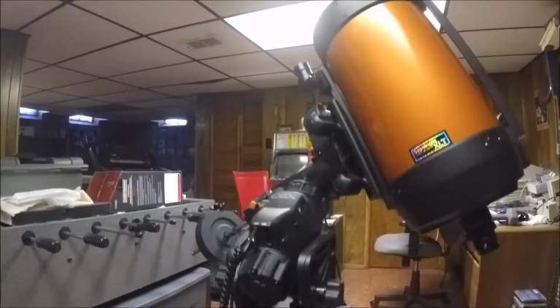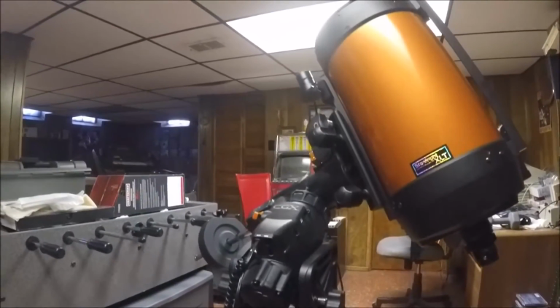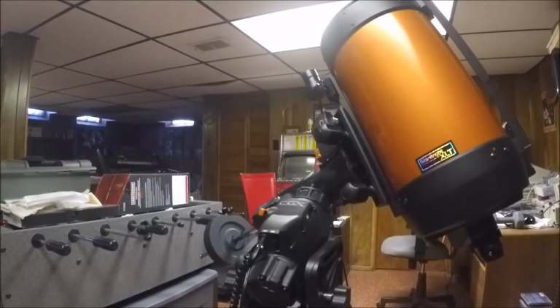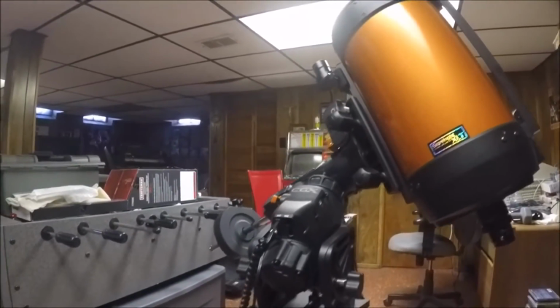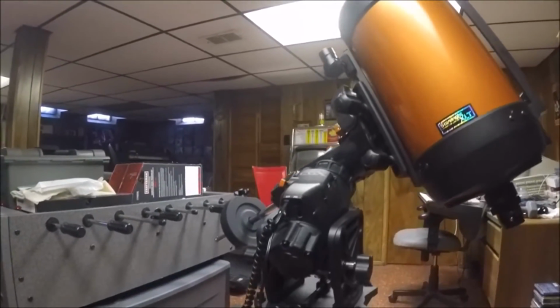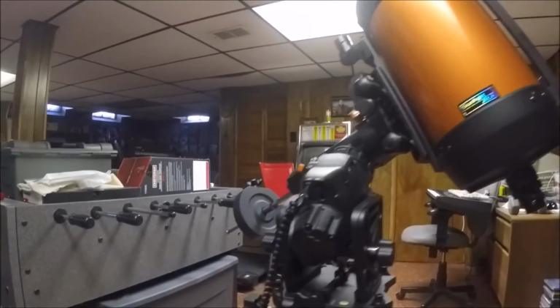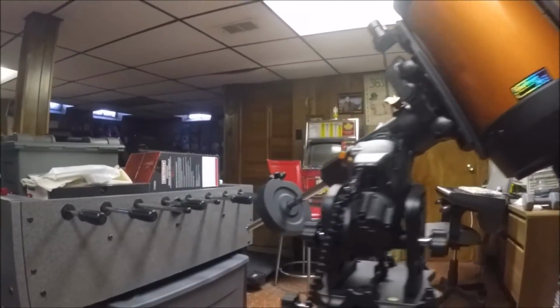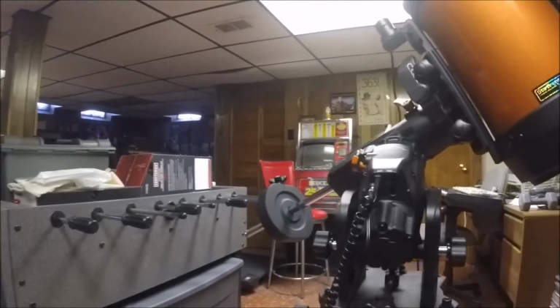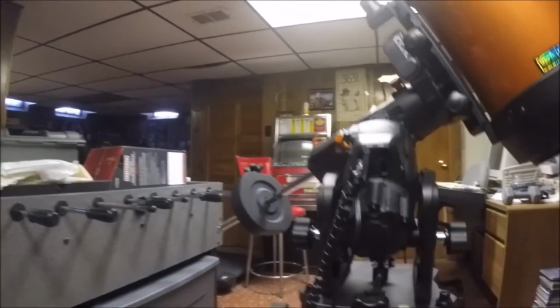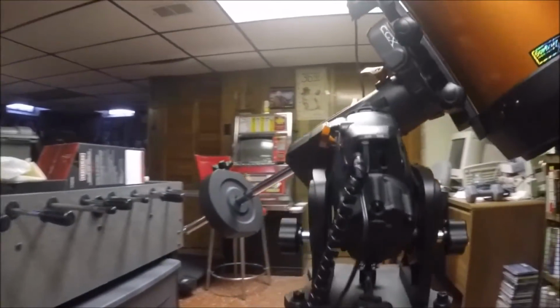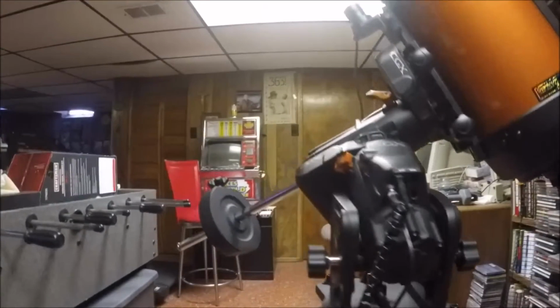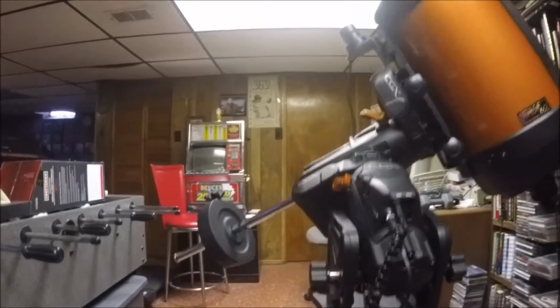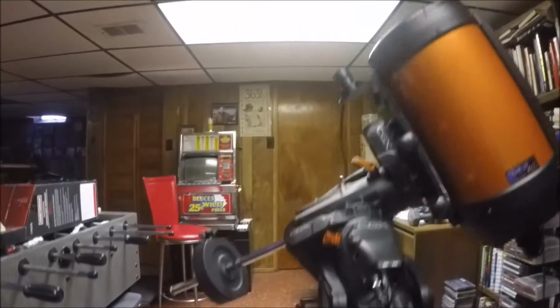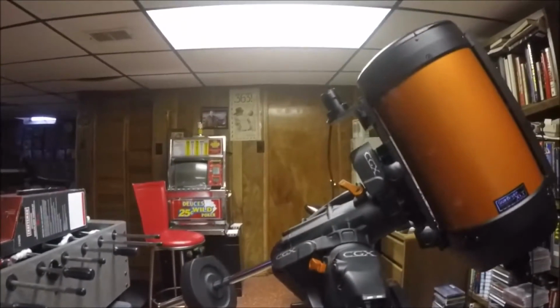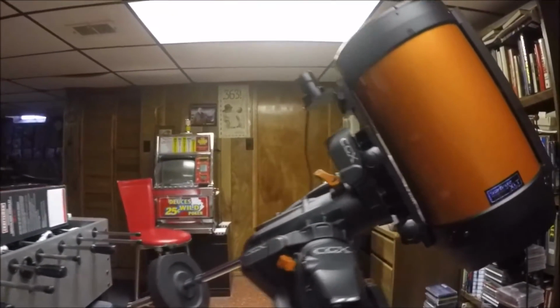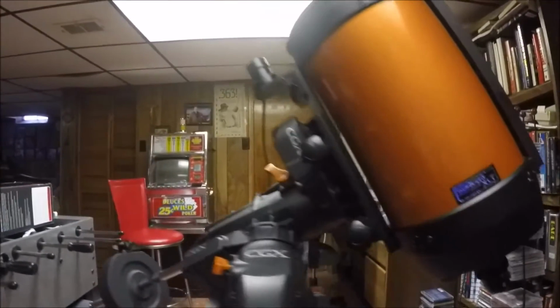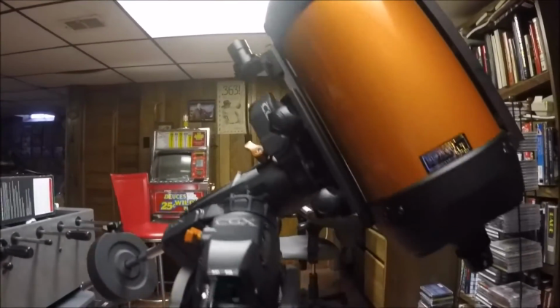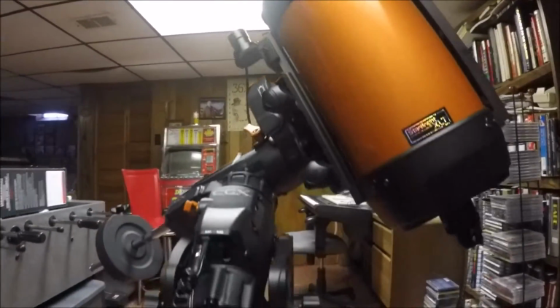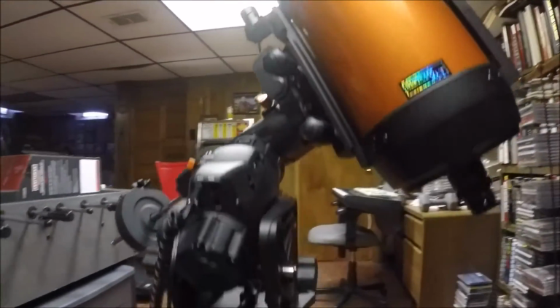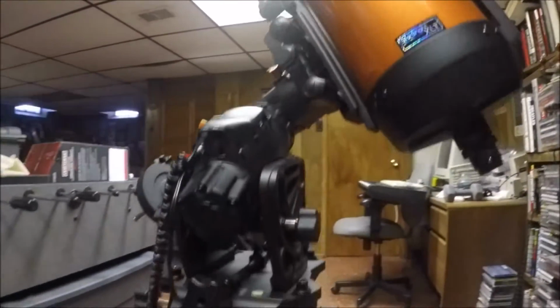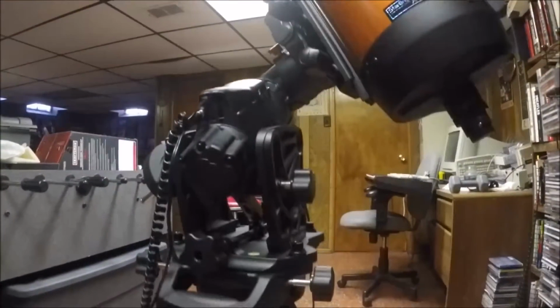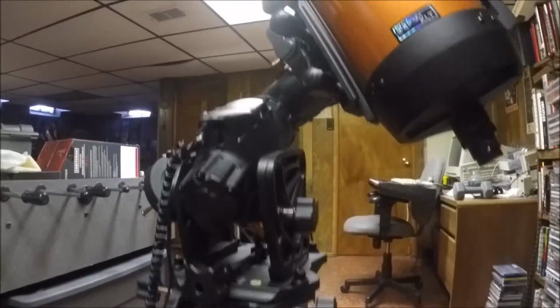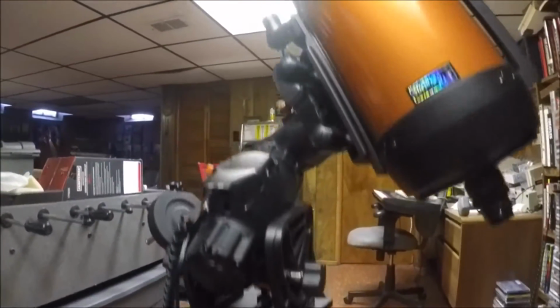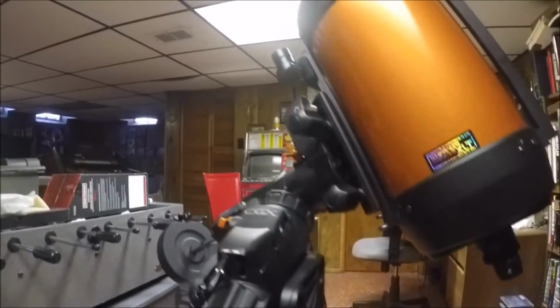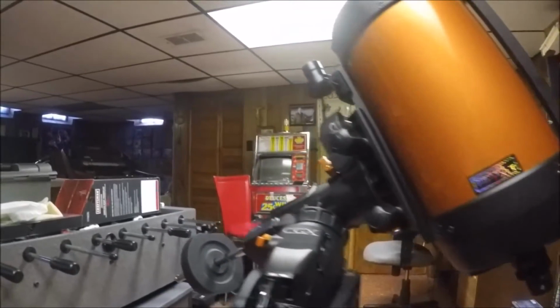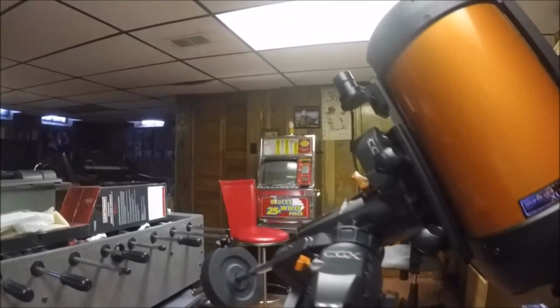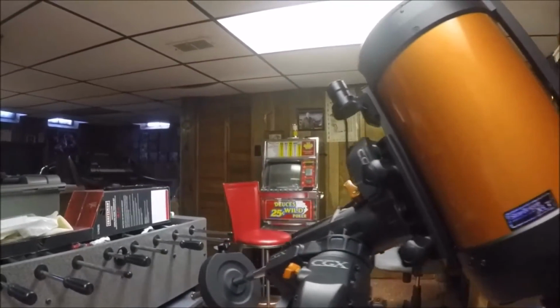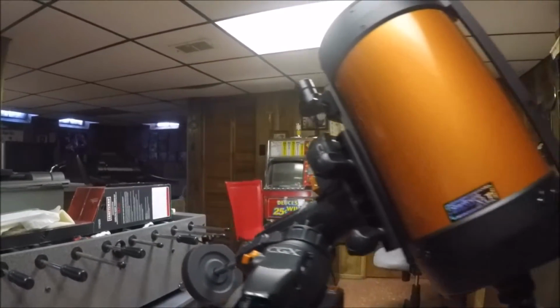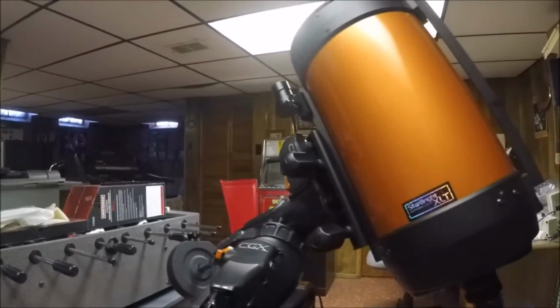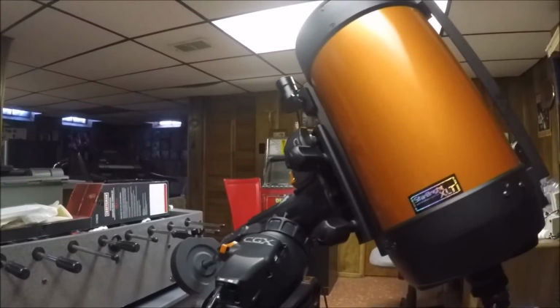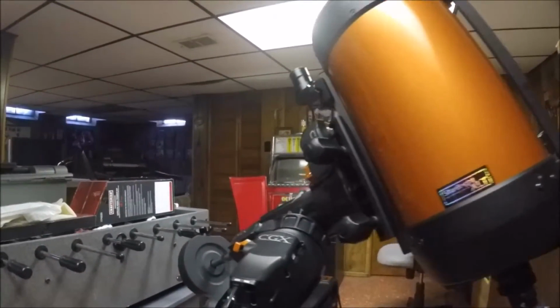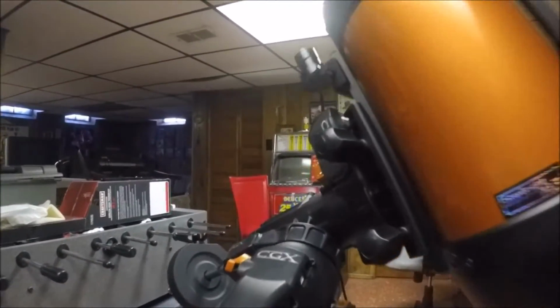In the meantime, I wanted to show you one cool feature with this new CGX mount. It should be a standard feature with every mount — it automatically goes to the index position.